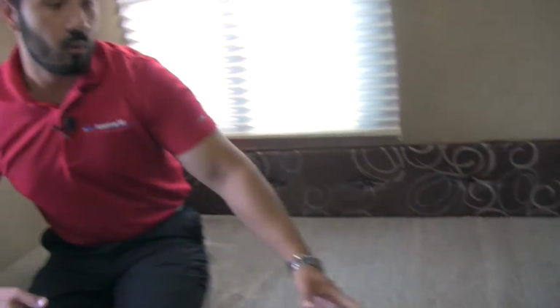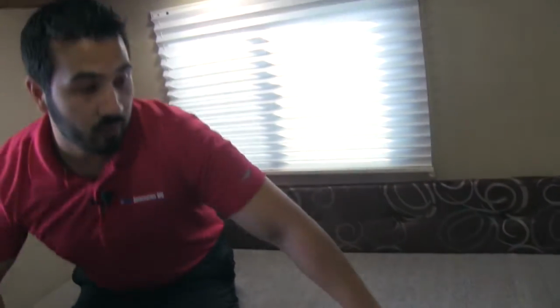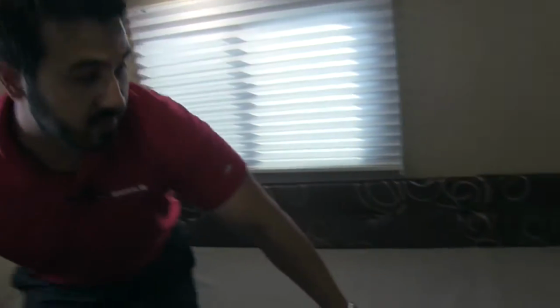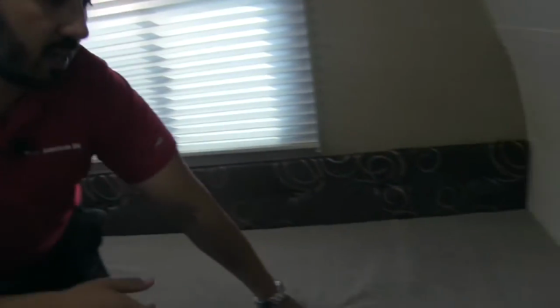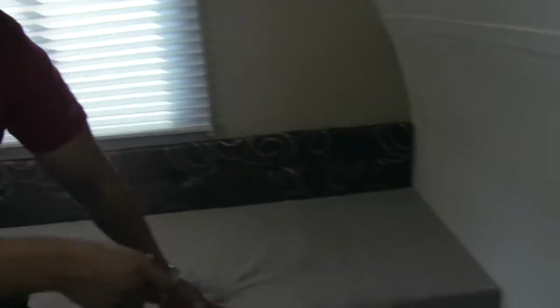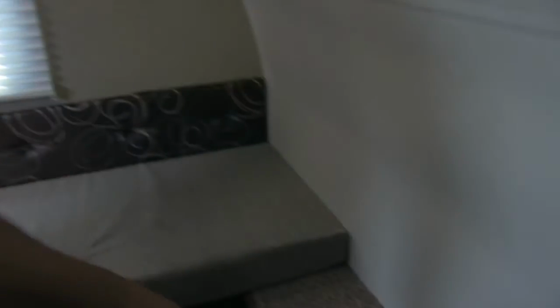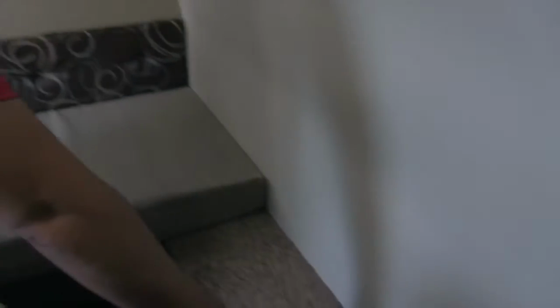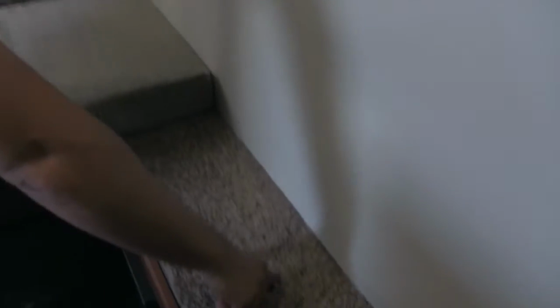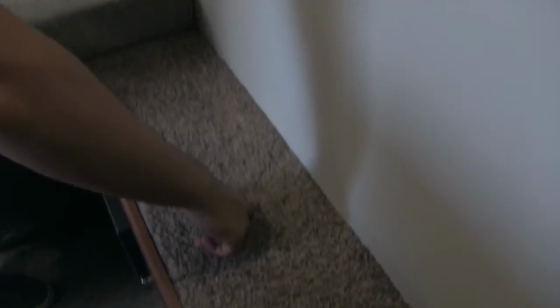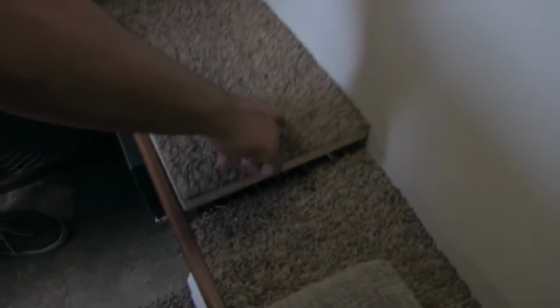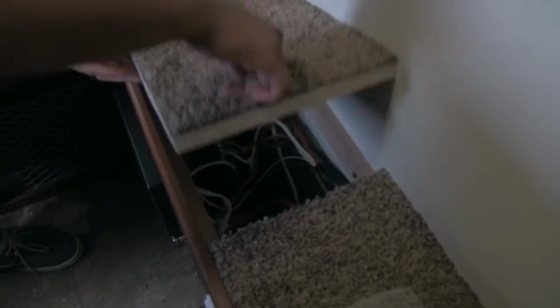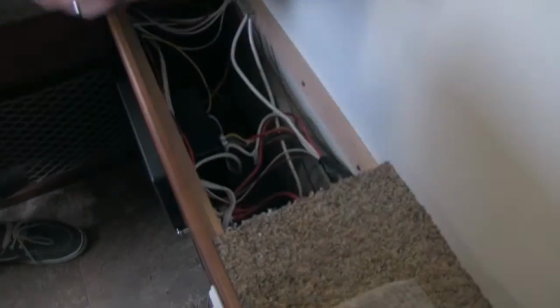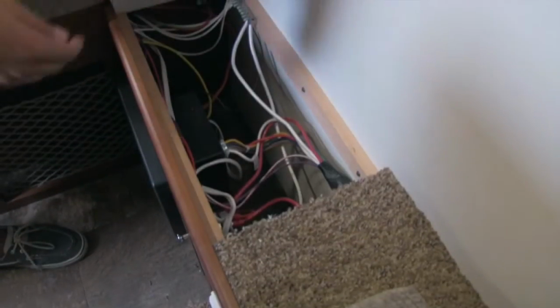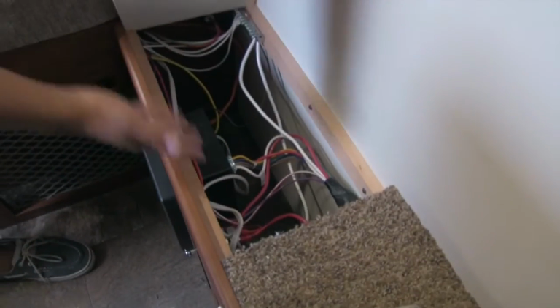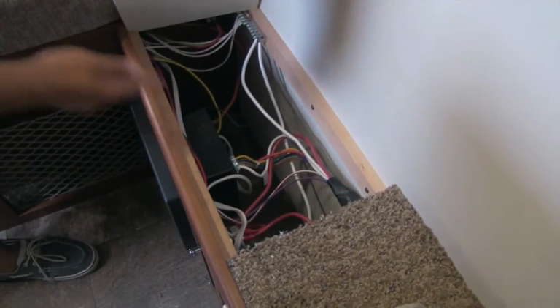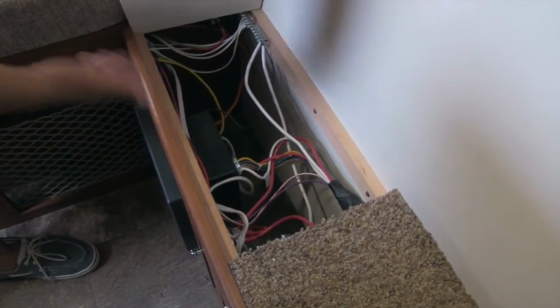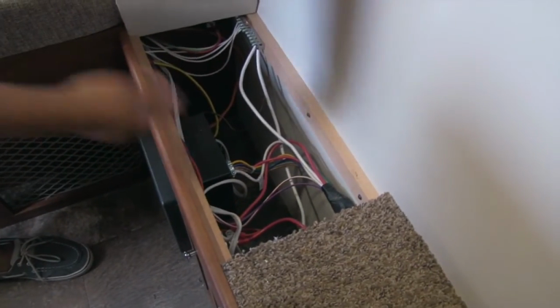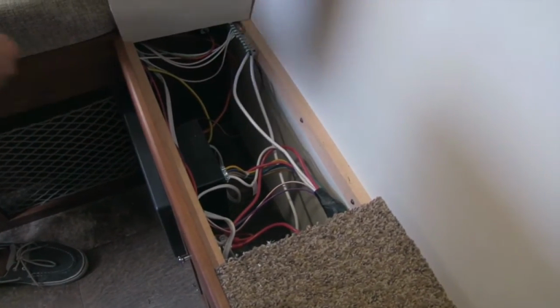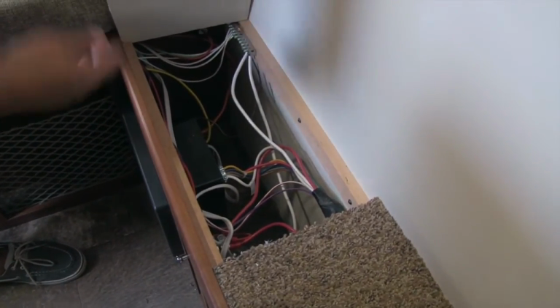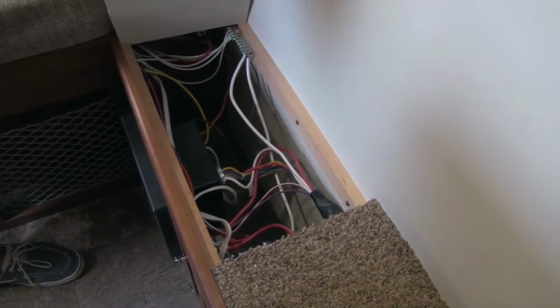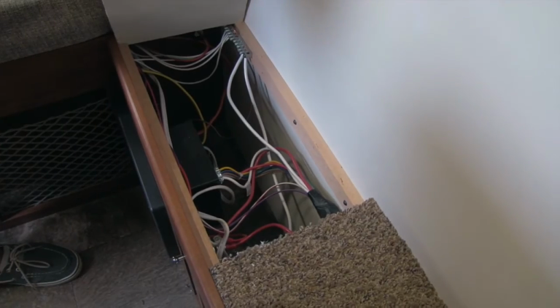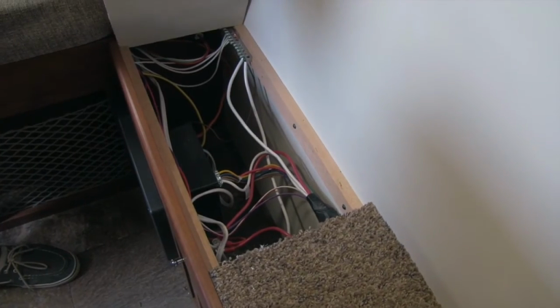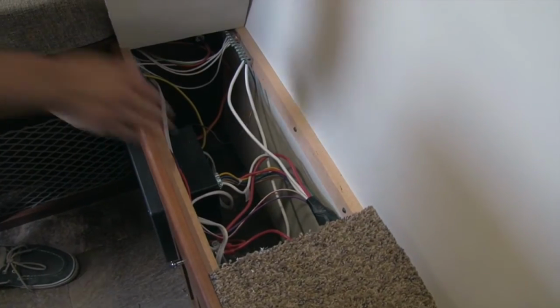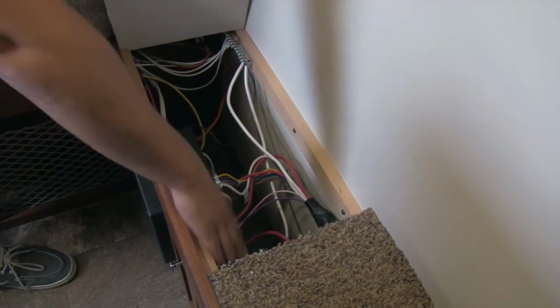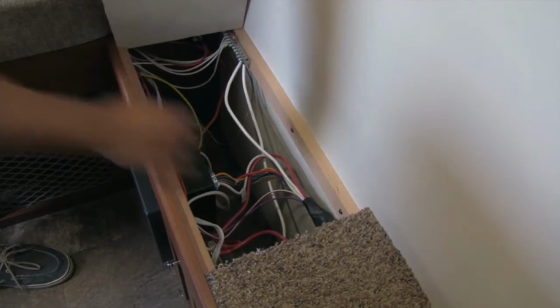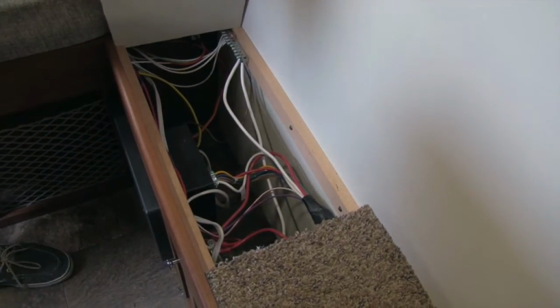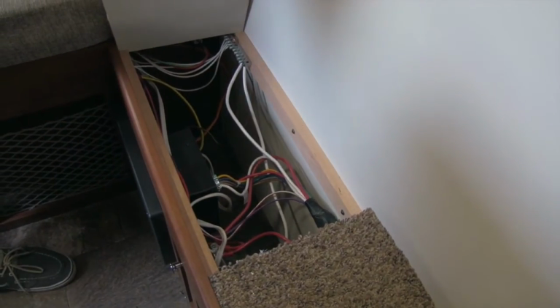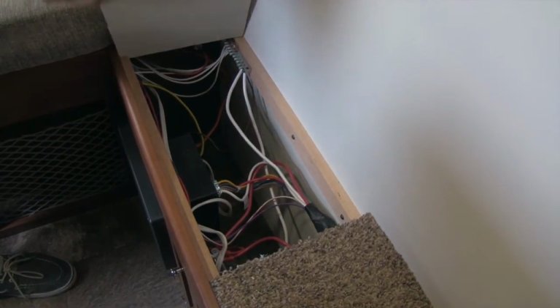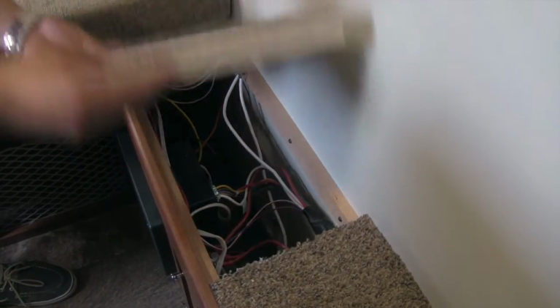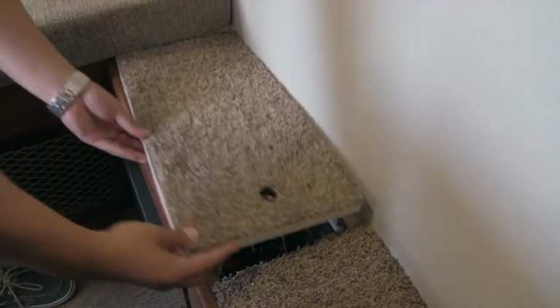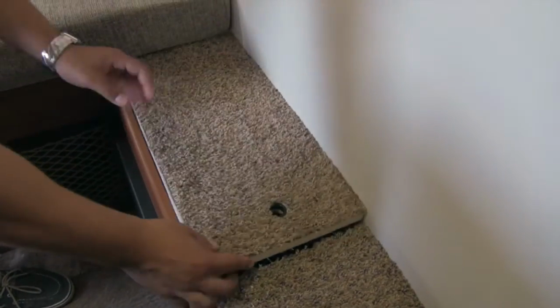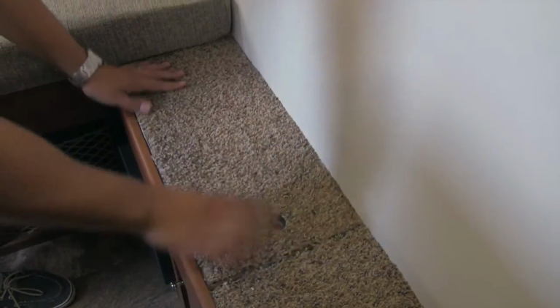Right over on this side, last but not least, we can lift this up — you do get access. Great access panel in case you need to get into any electrics, and your battery is also going to be tucked right down in there.